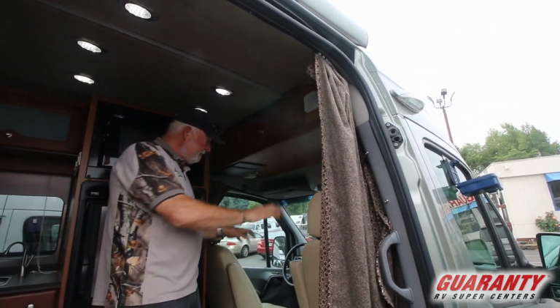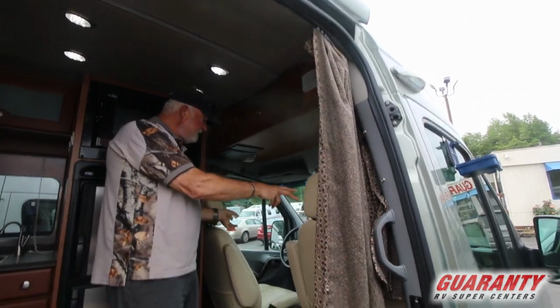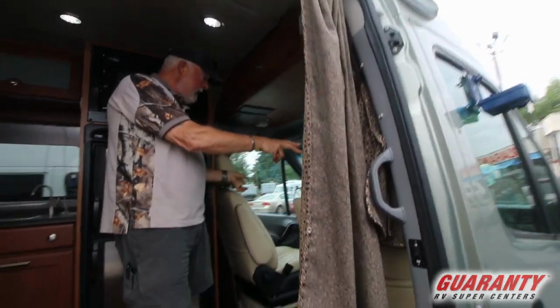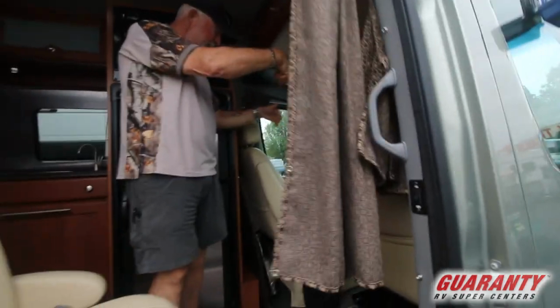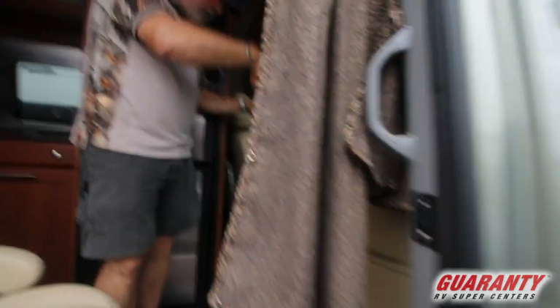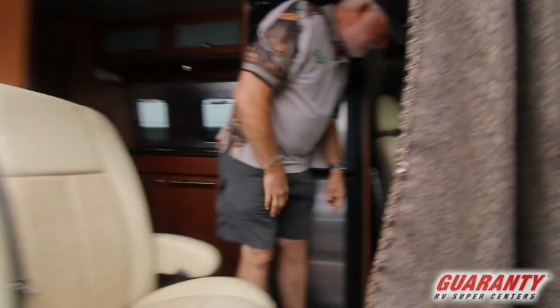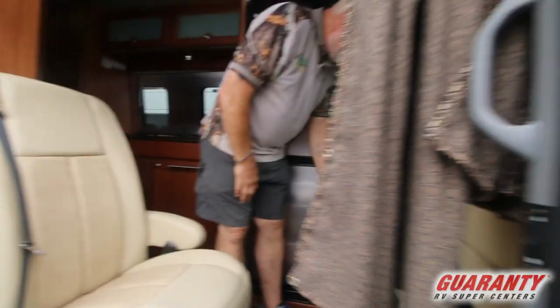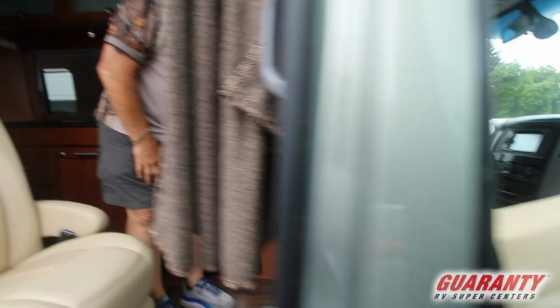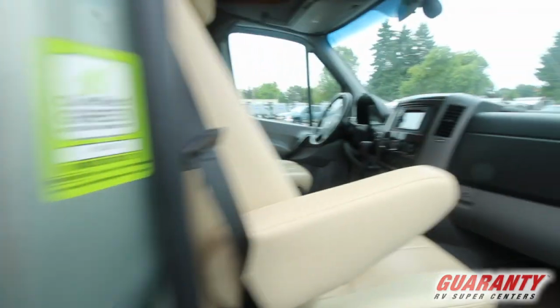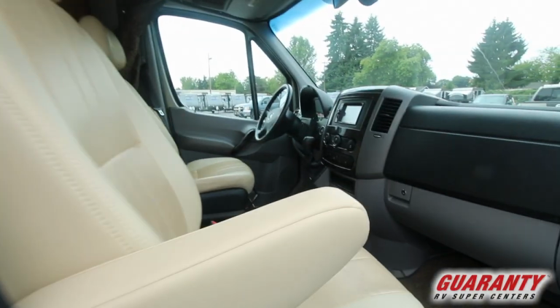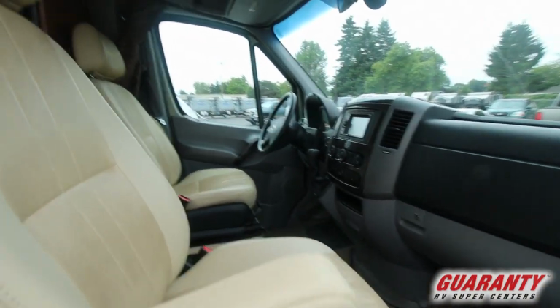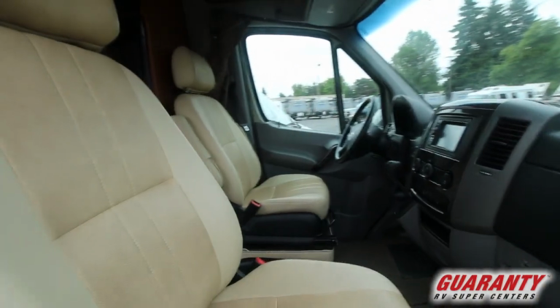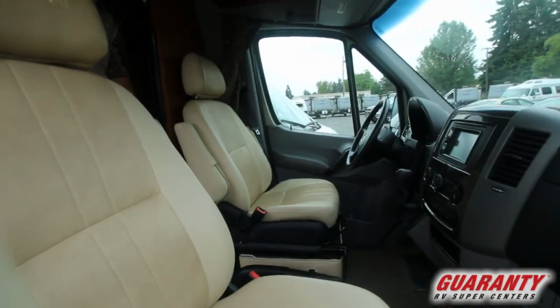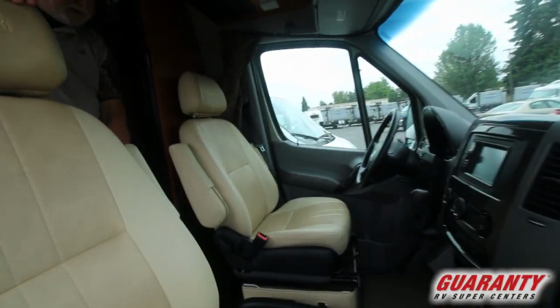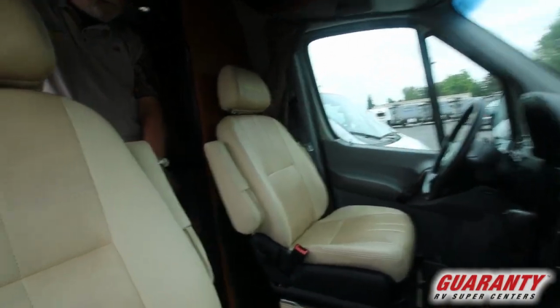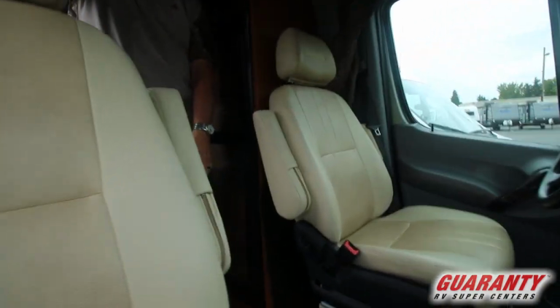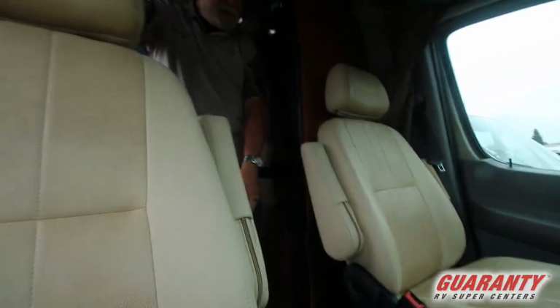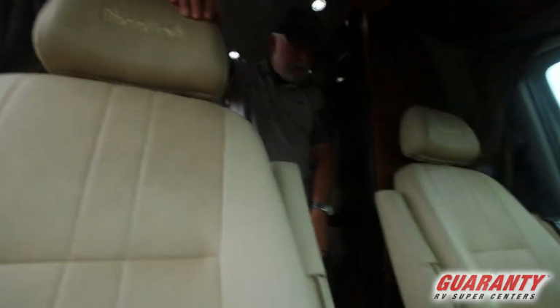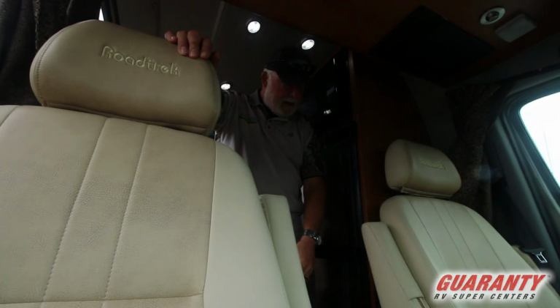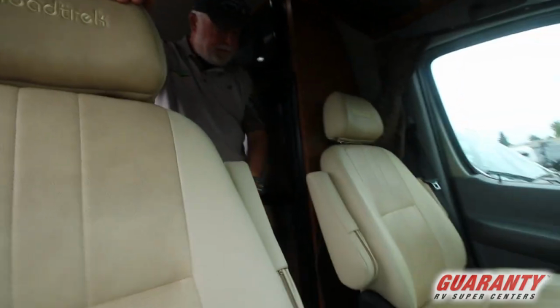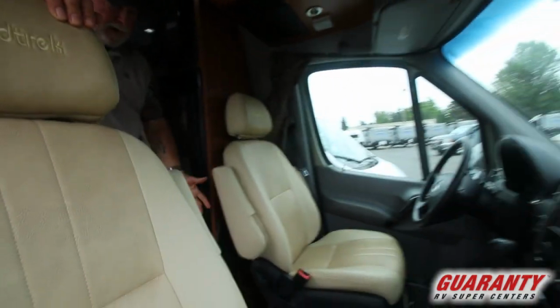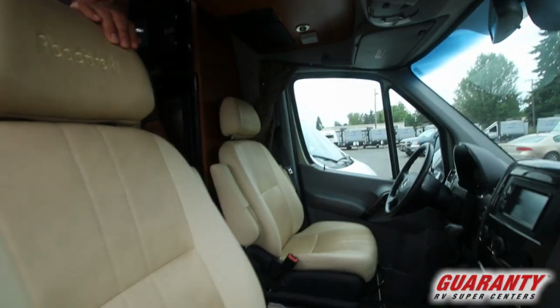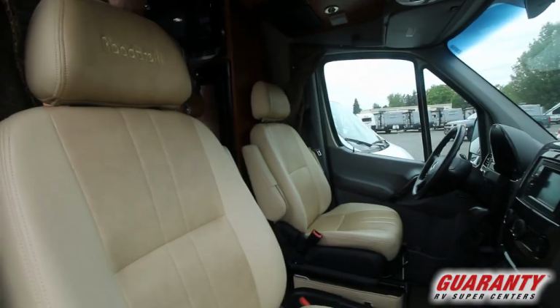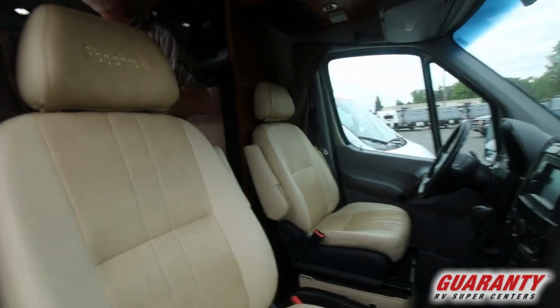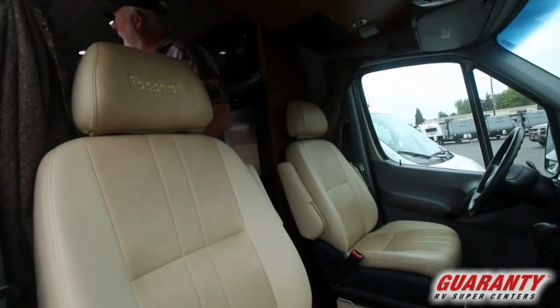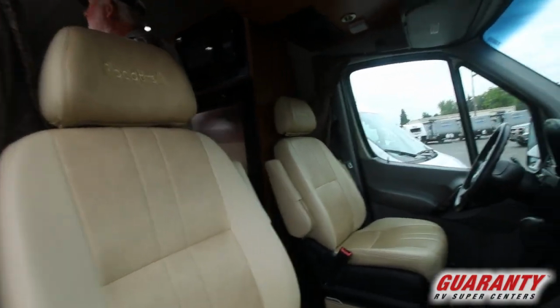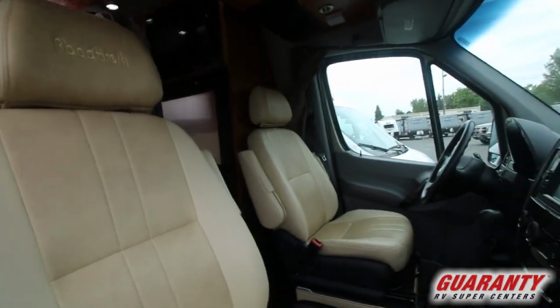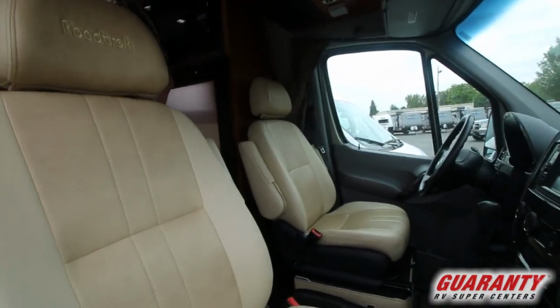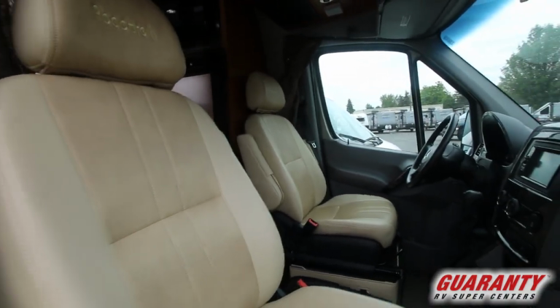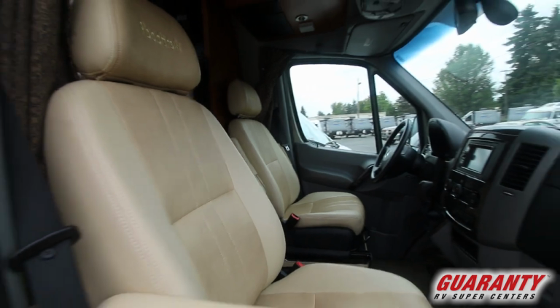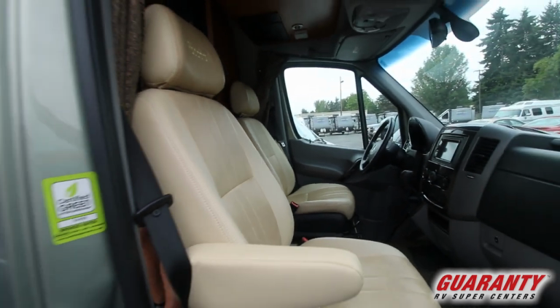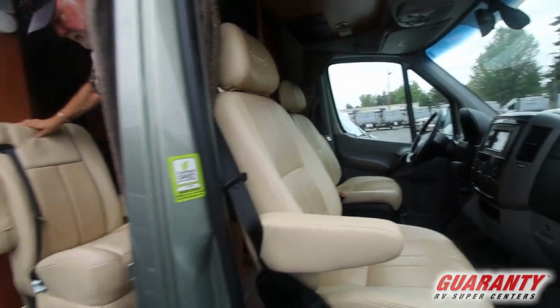Both seats turn around and face the rear. You do have a table right in here that you can set for a dining table for up to three people. Let me hit the disconnect and we'll pop outside.